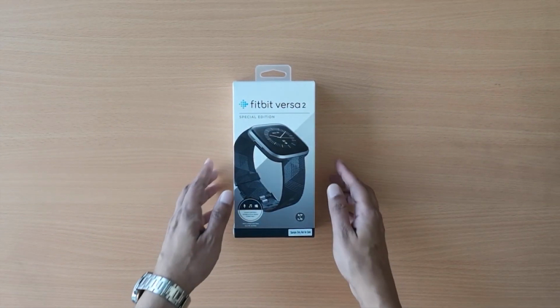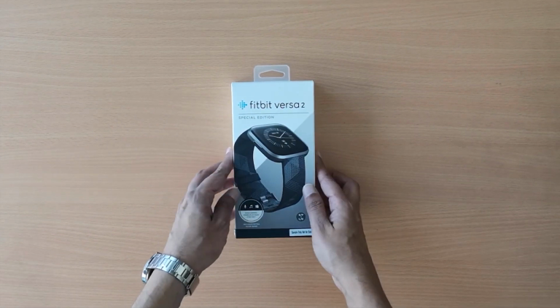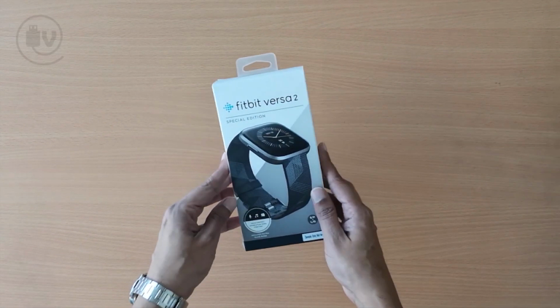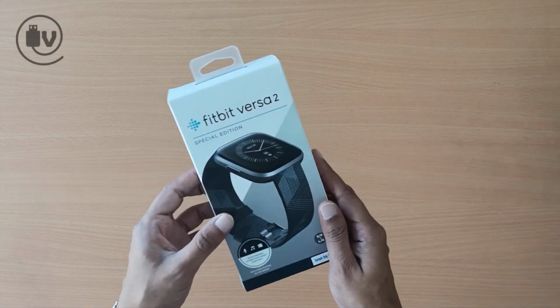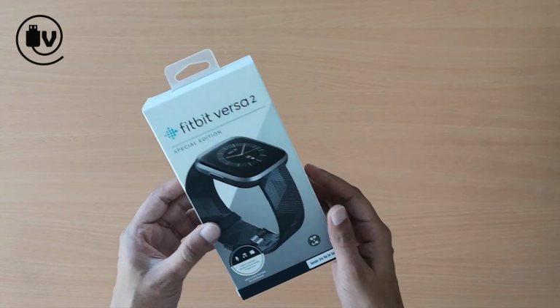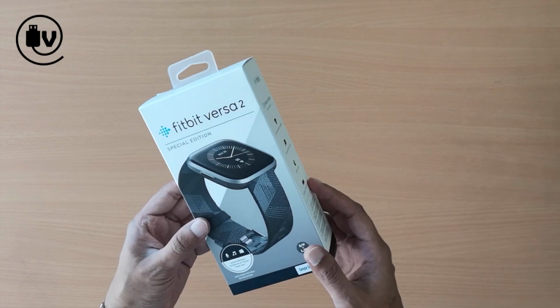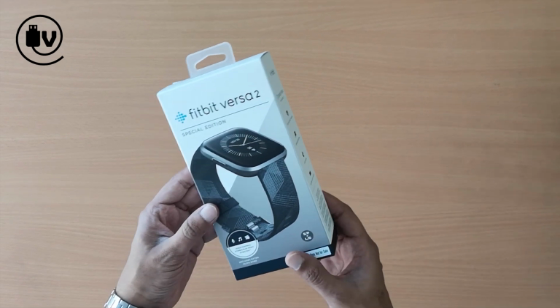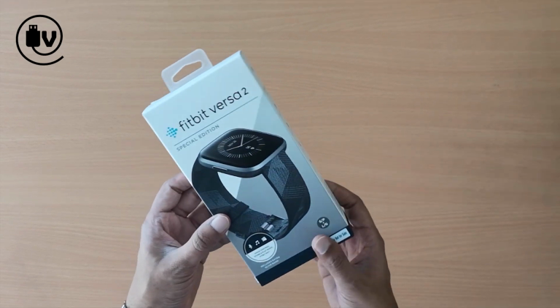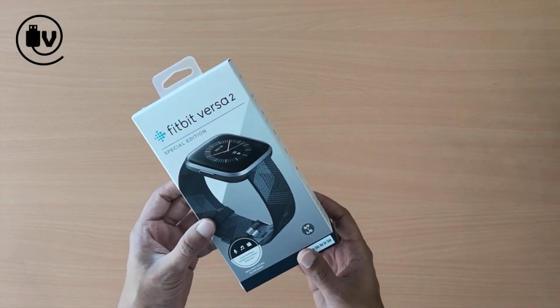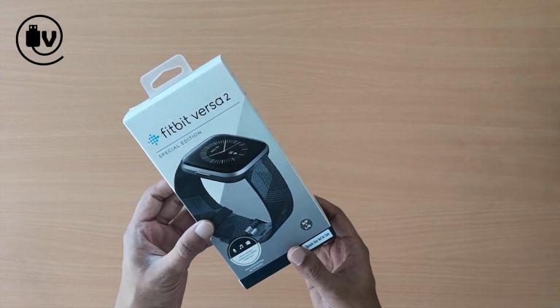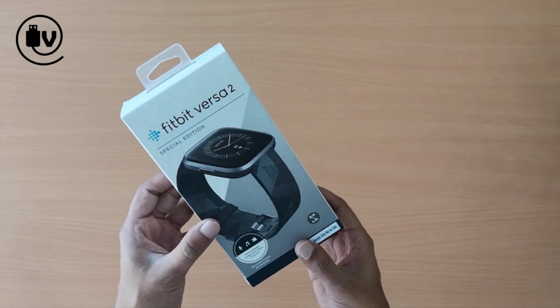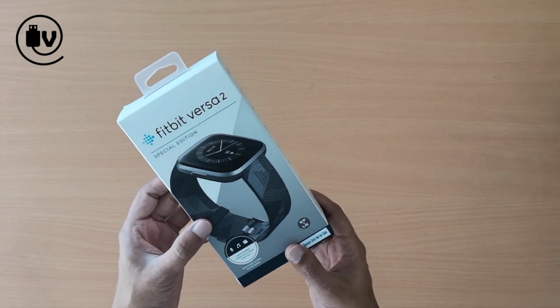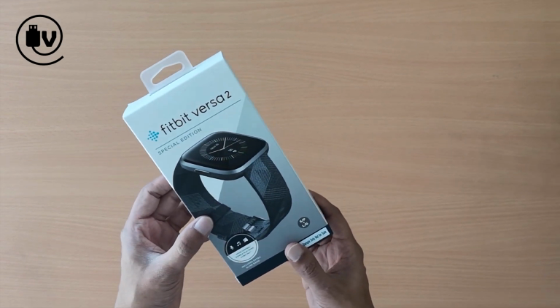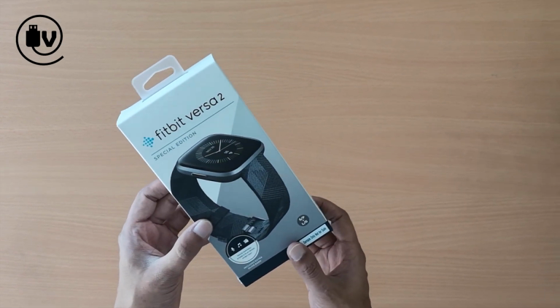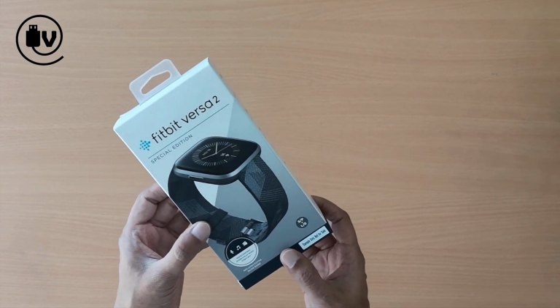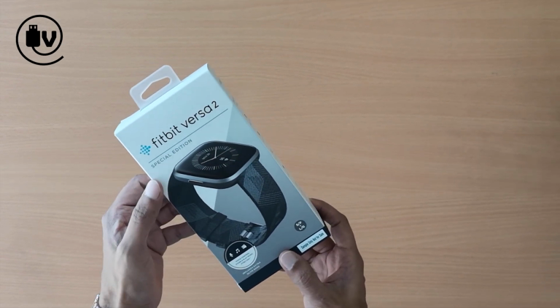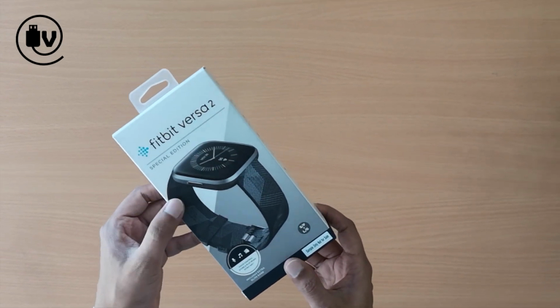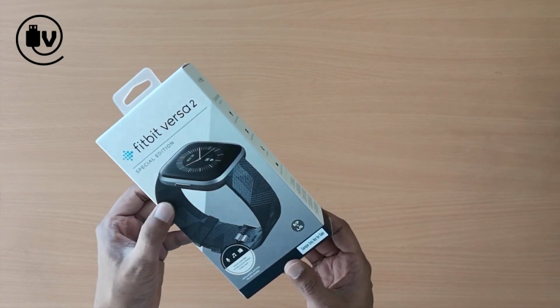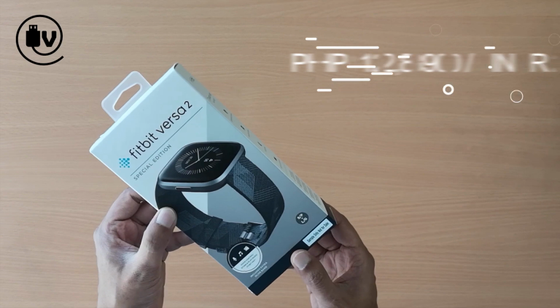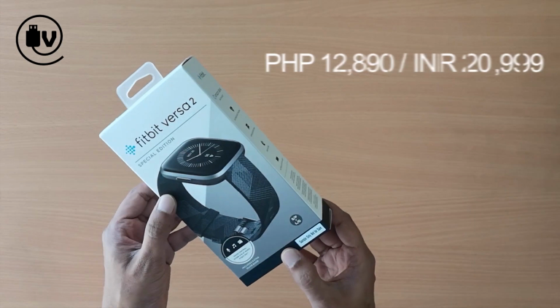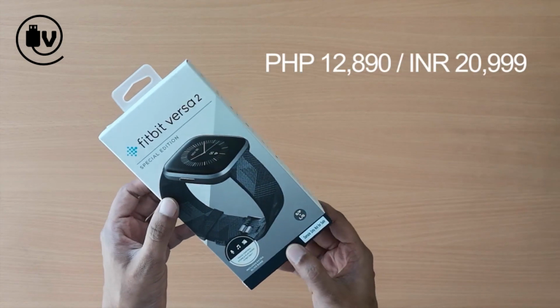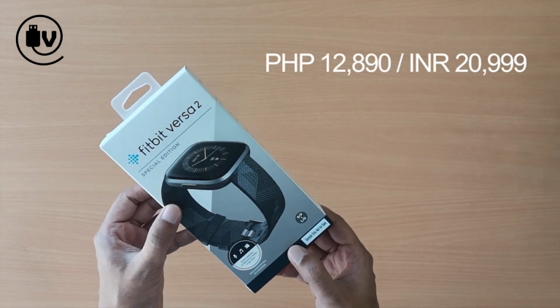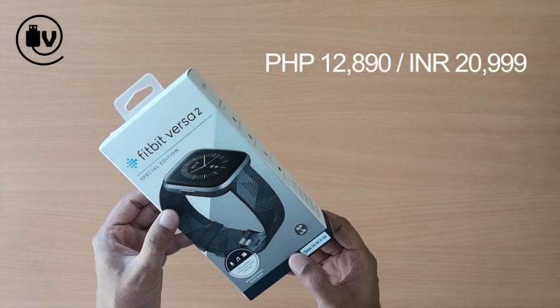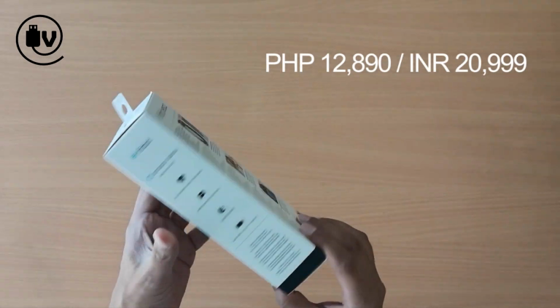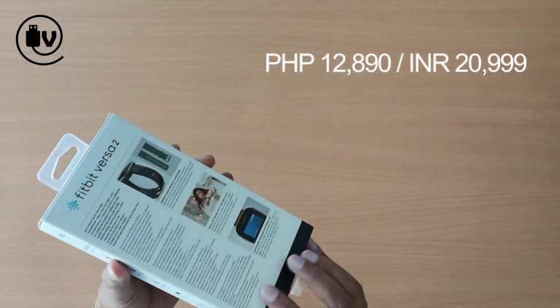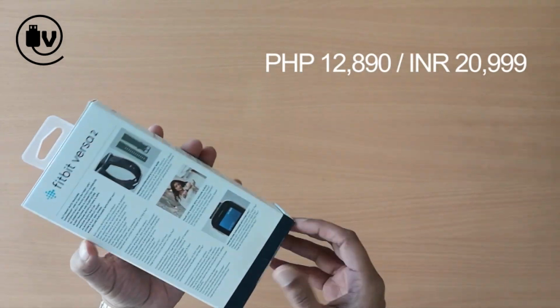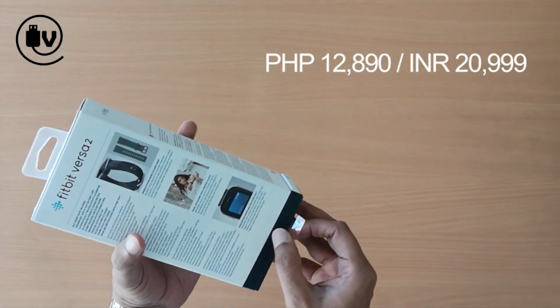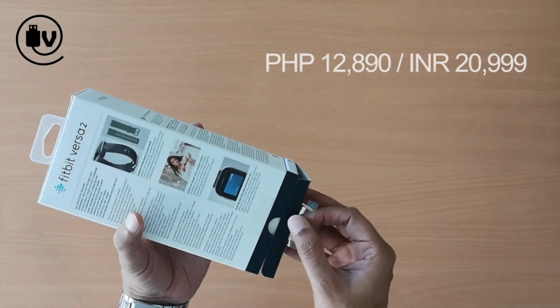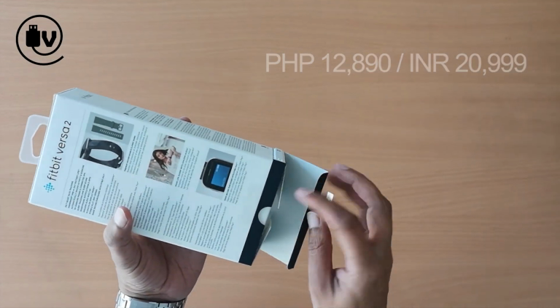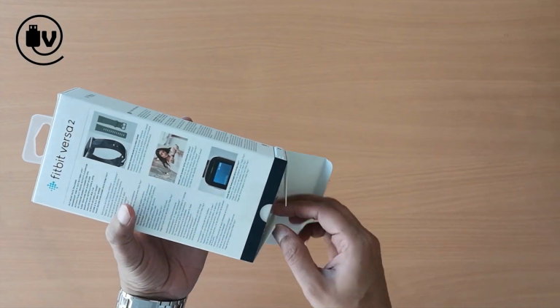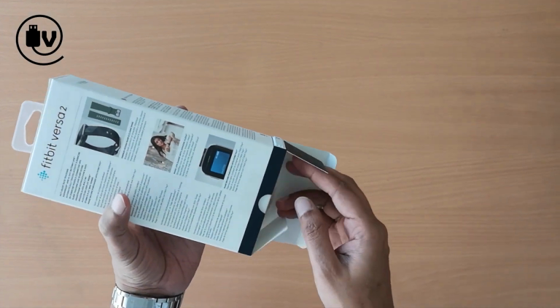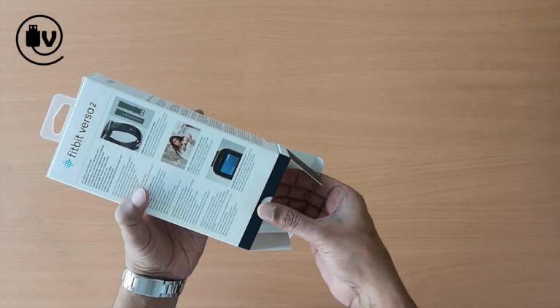Welcome everybody to the Unbox Minute. Today we're going to be looking at the Fitbit Versa 2. It doubles up both as a smartwatch as well as a fitness tracker. So let's open up the box and see what's inside.